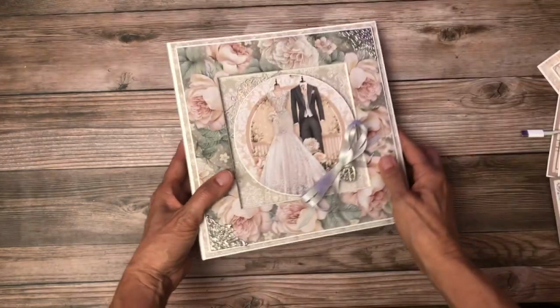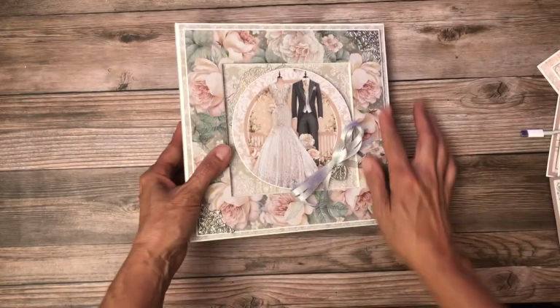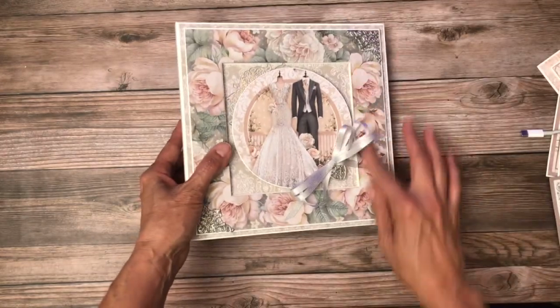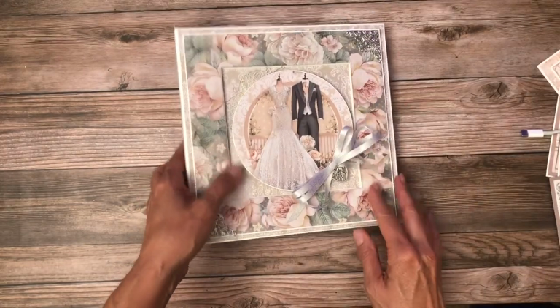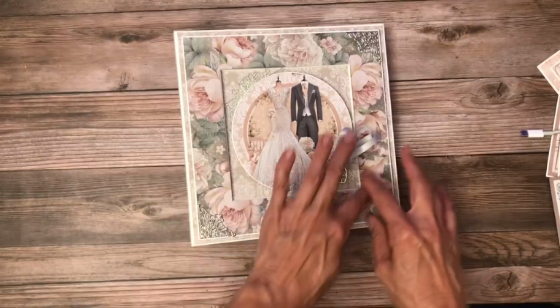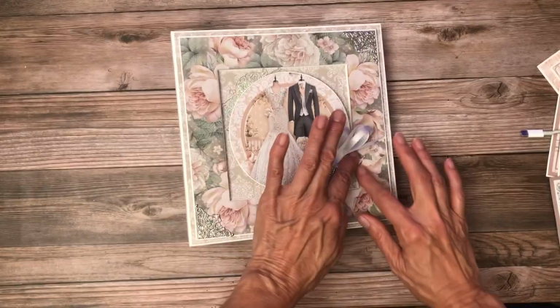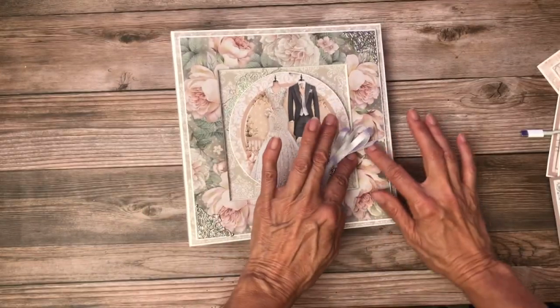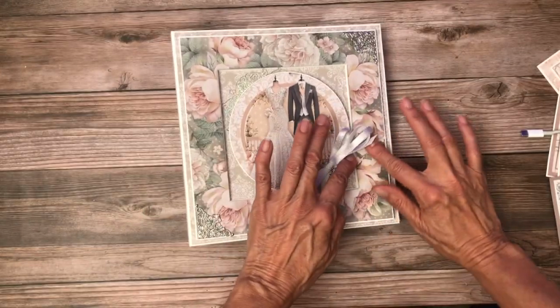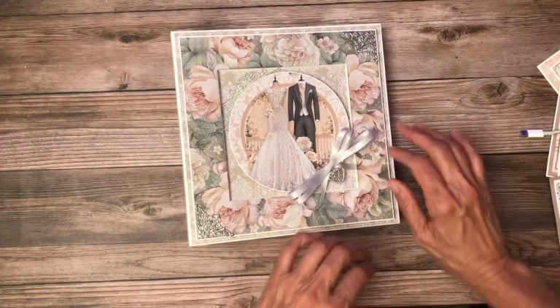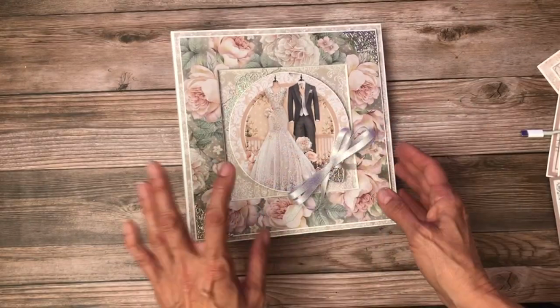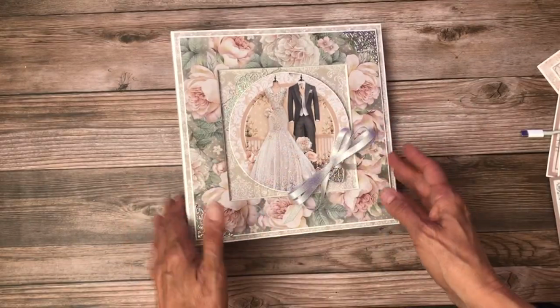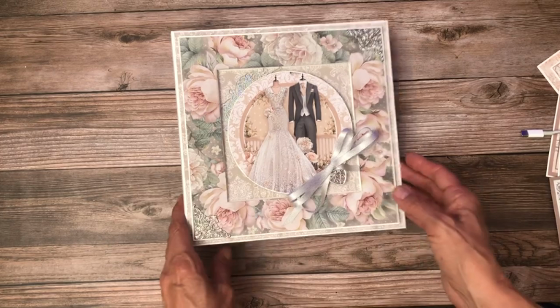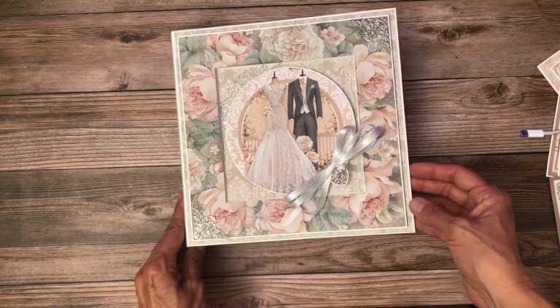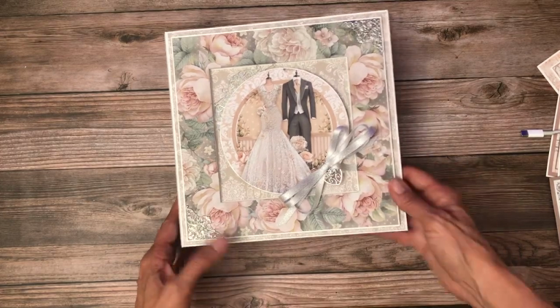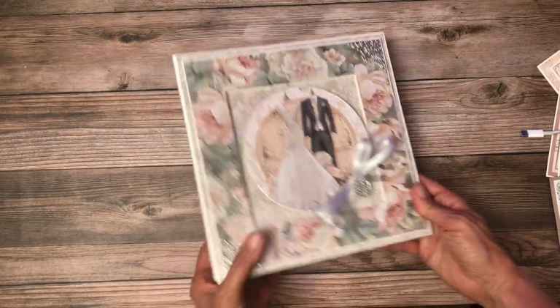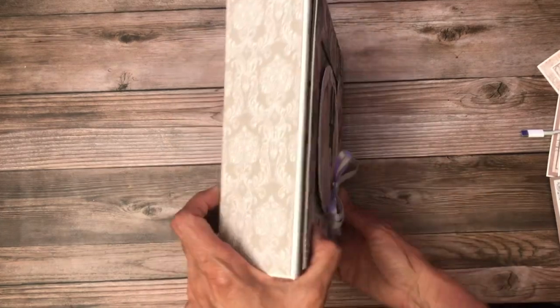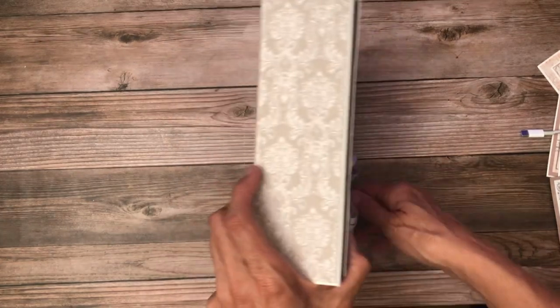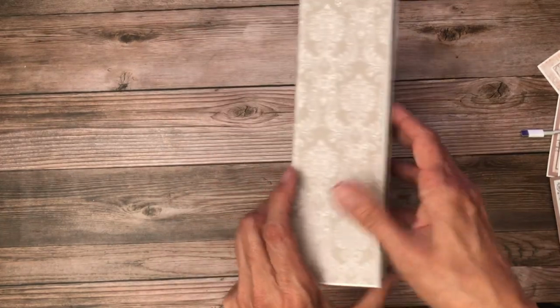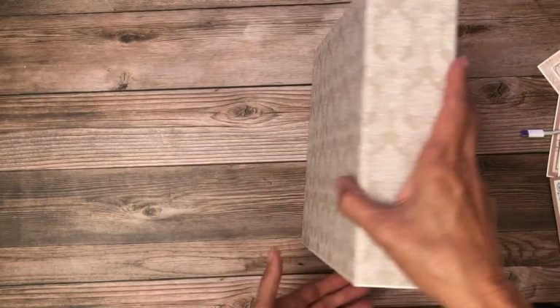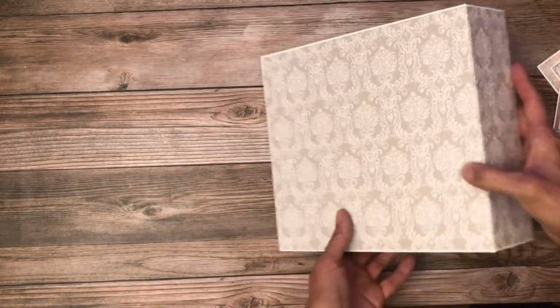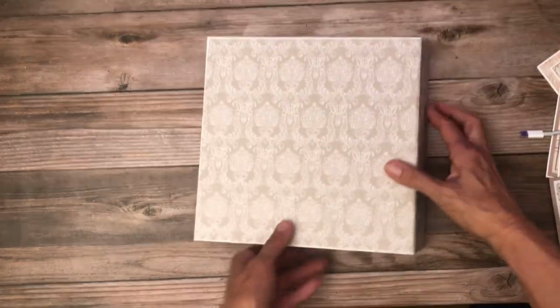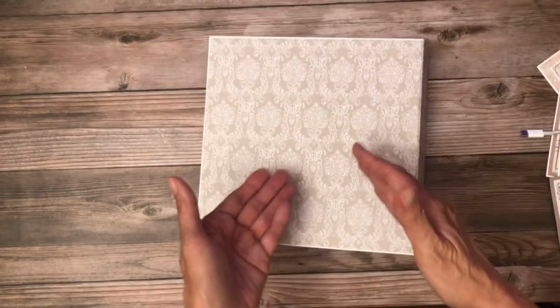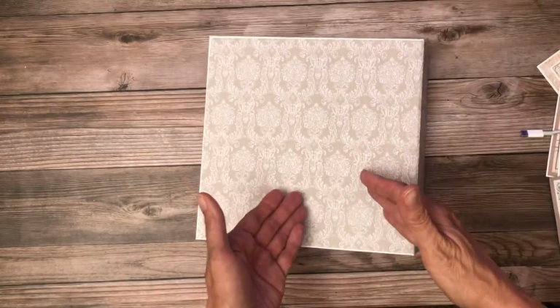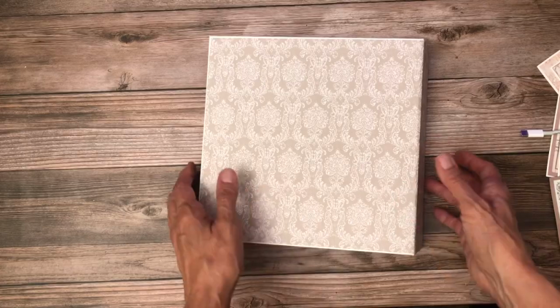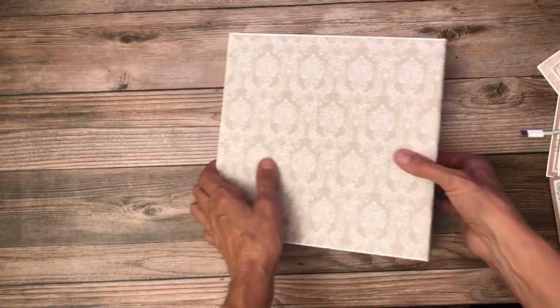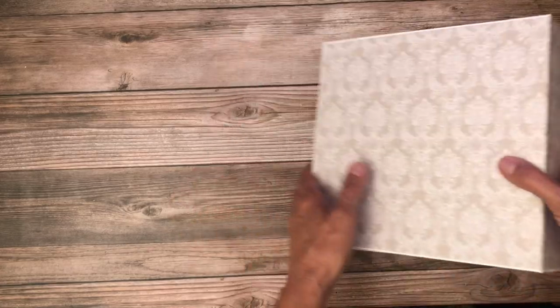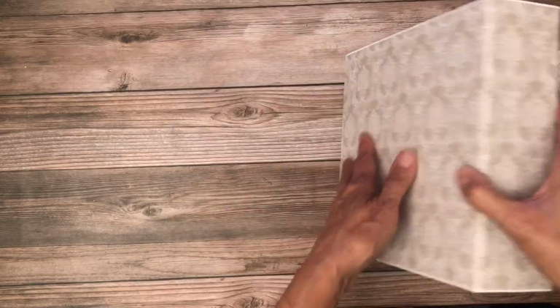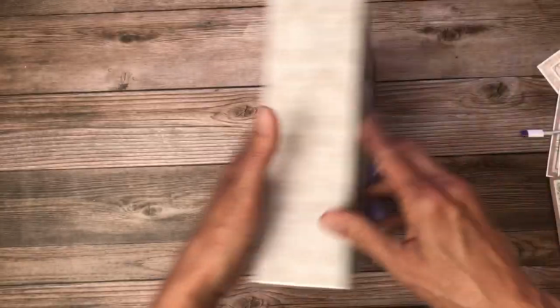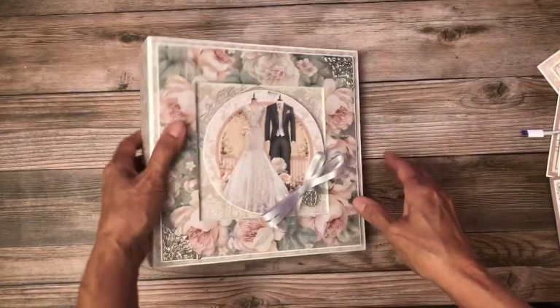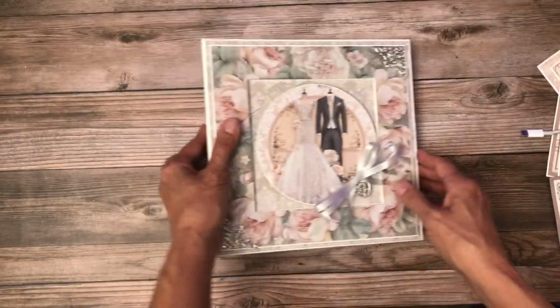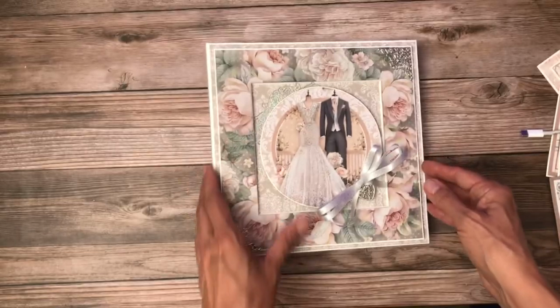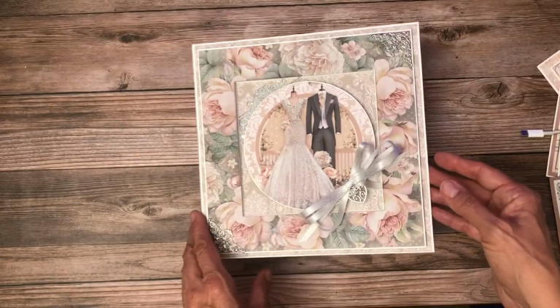There's a seam right here and one over here — I can feel it but I can't see it. Here's the spine; it's very simple. I love this pattern, it's so beautiful and simple — perfect for a wedding album.